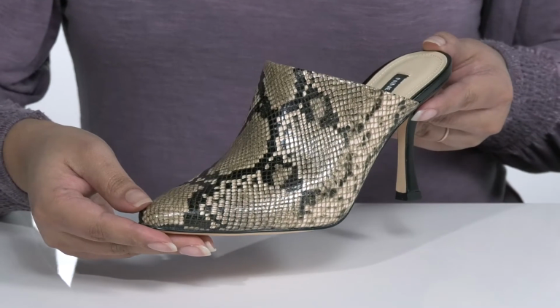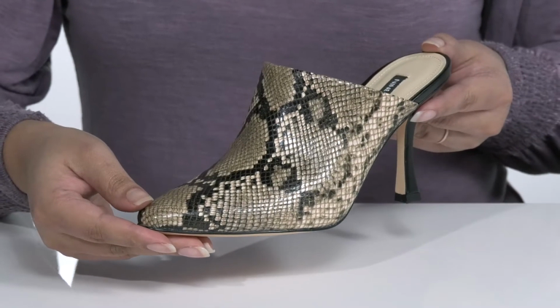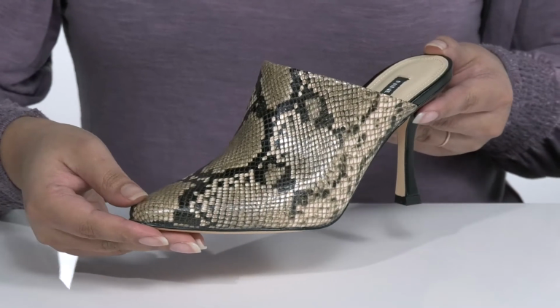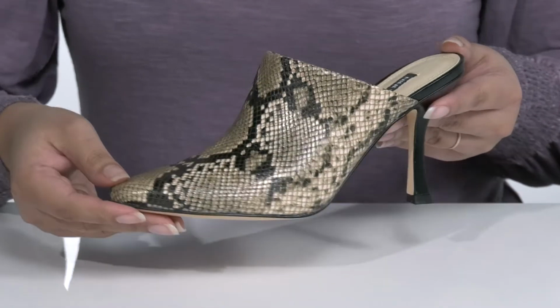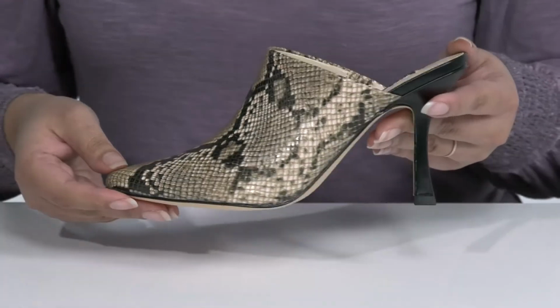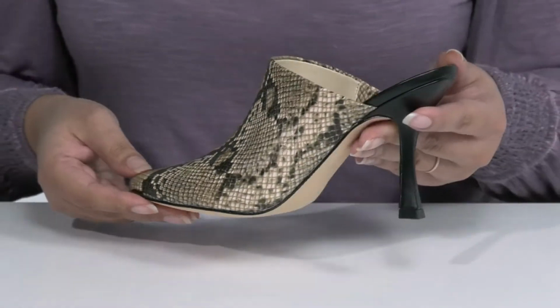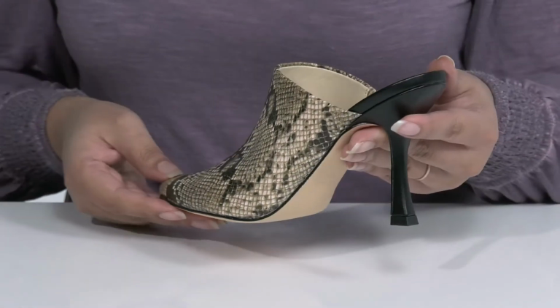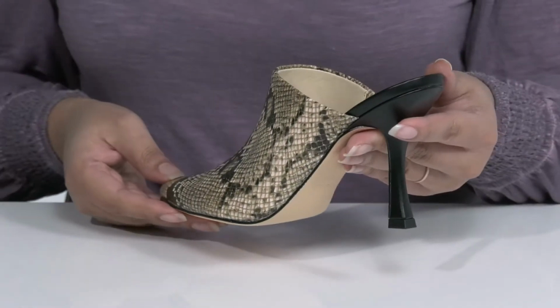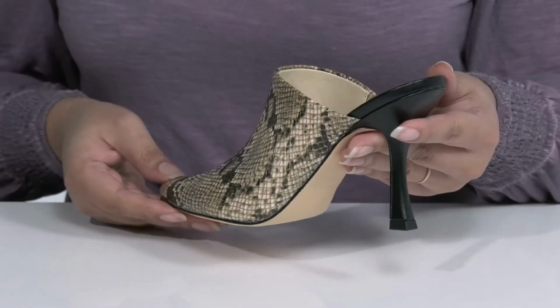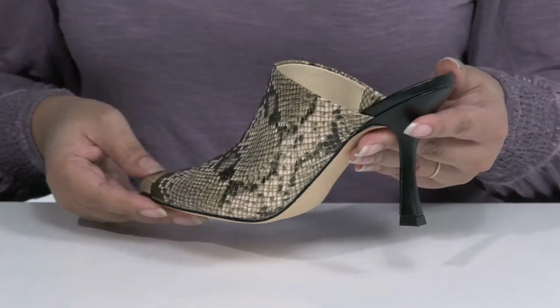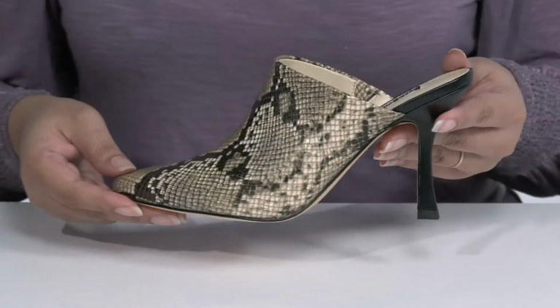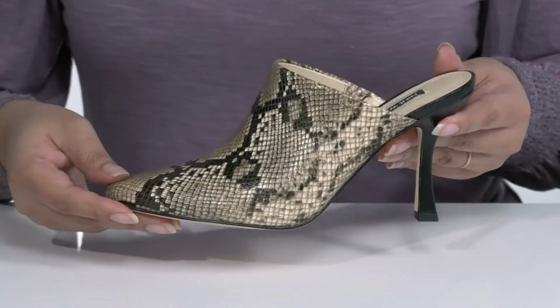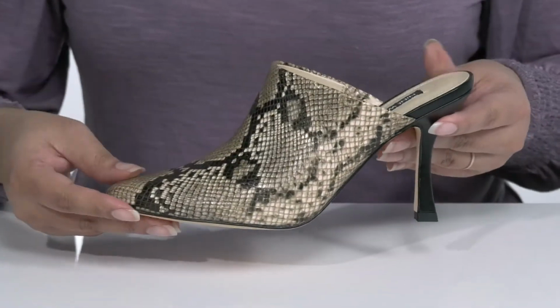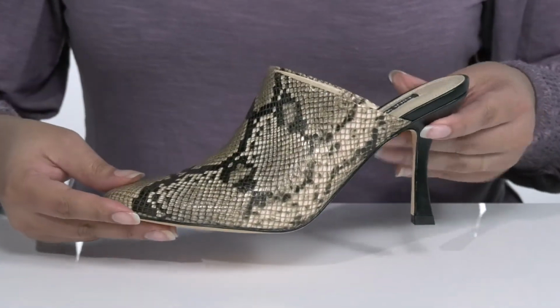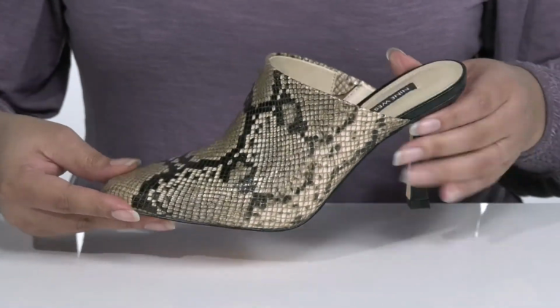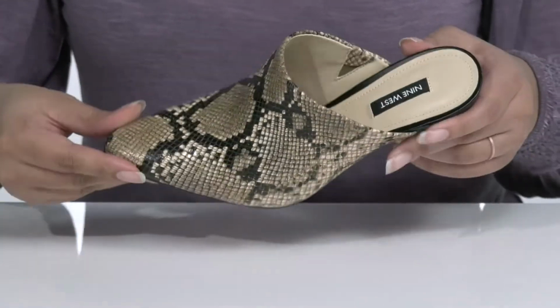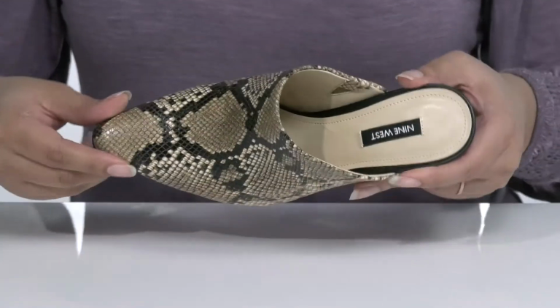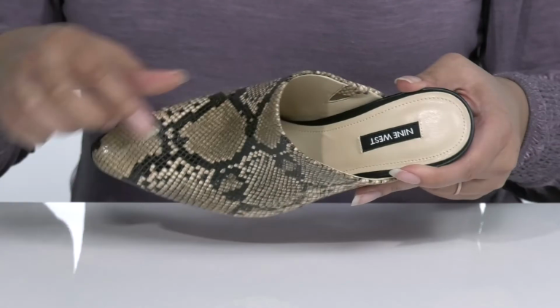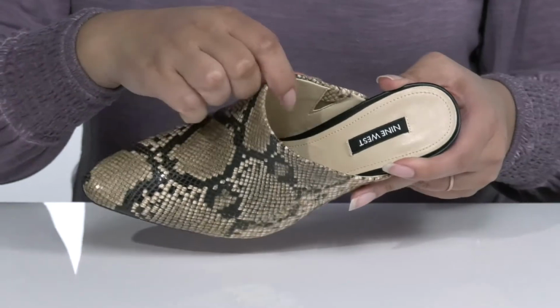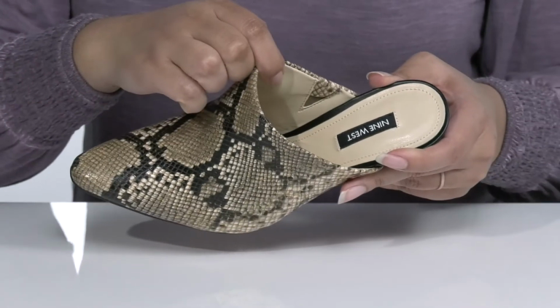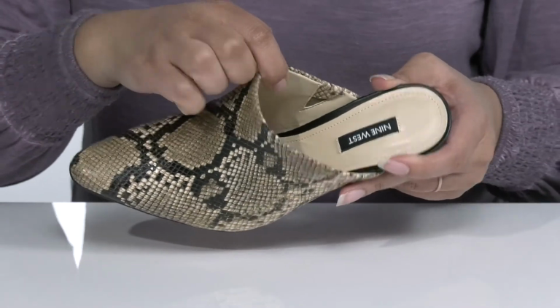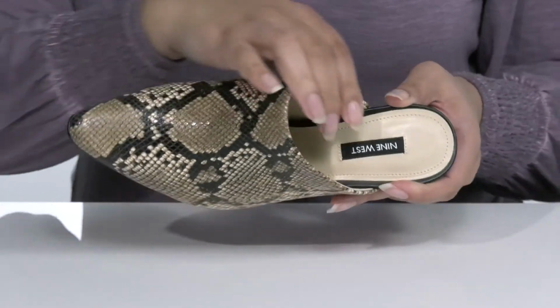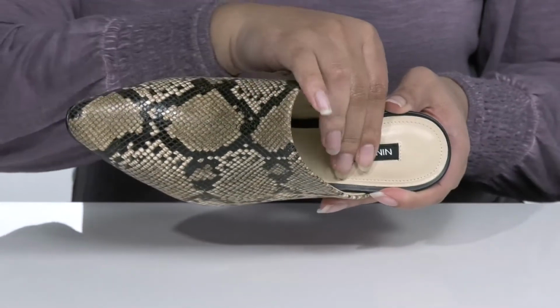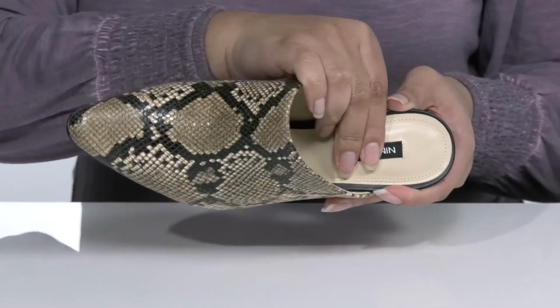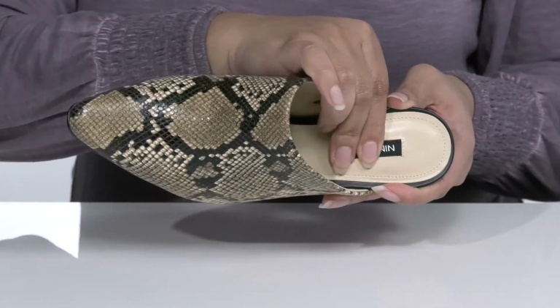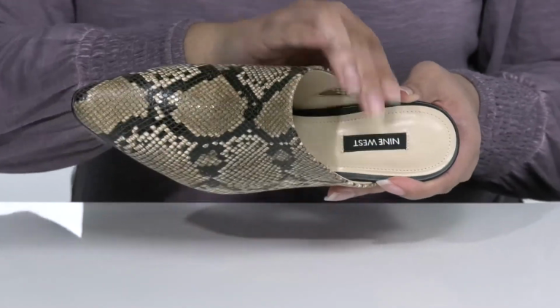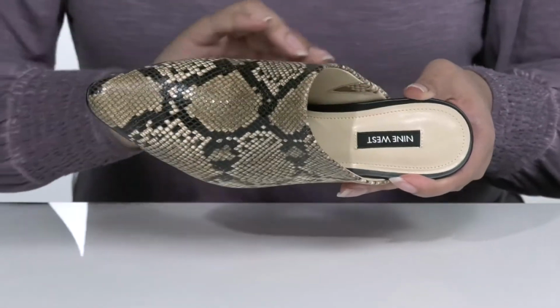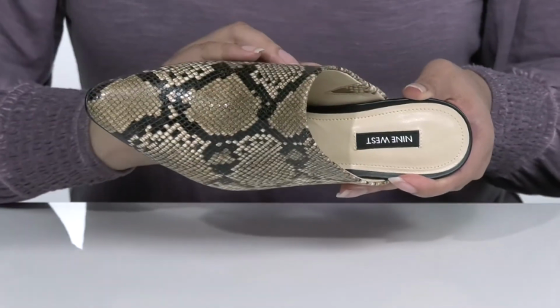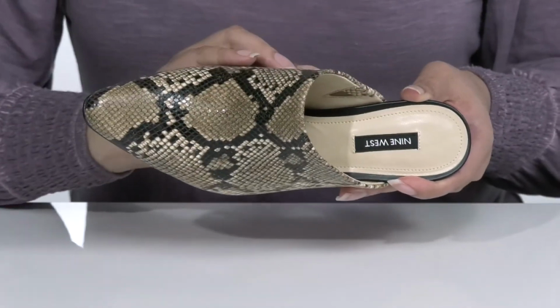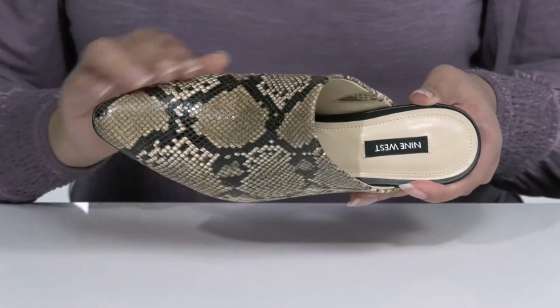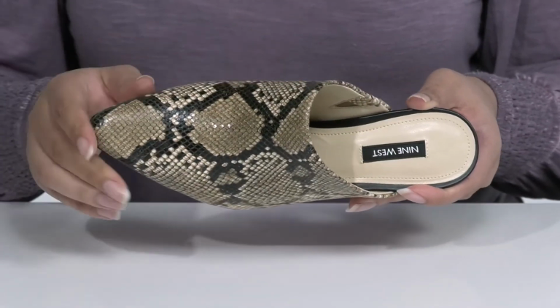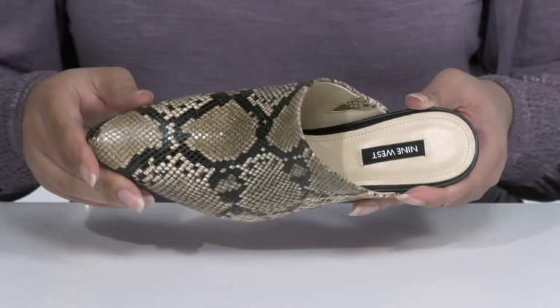These will look great with your favorite pair of skinny jeans and a nice blouse. Inside, there is a man-made lining with a cushioned footbed to keep you comfortable all day.